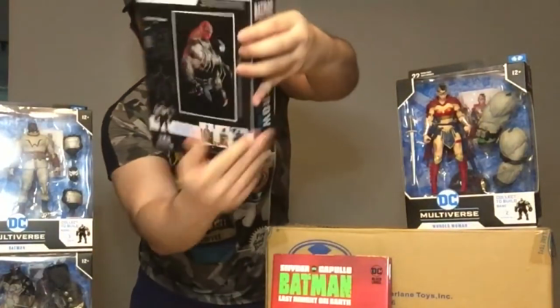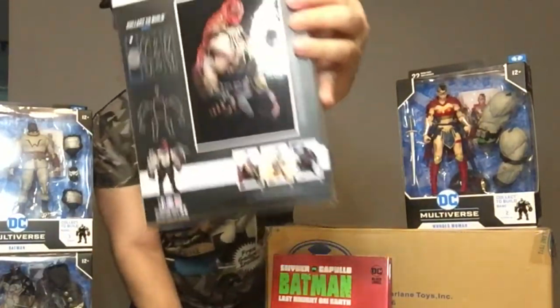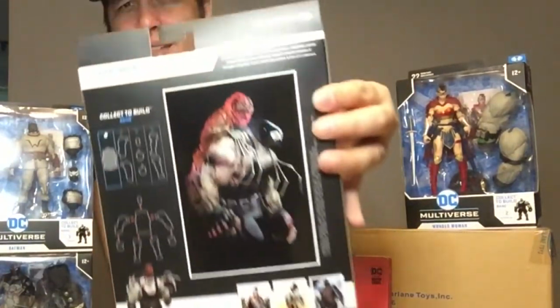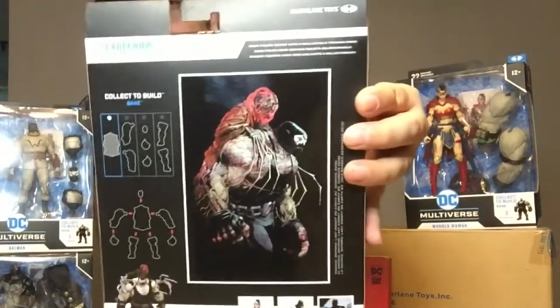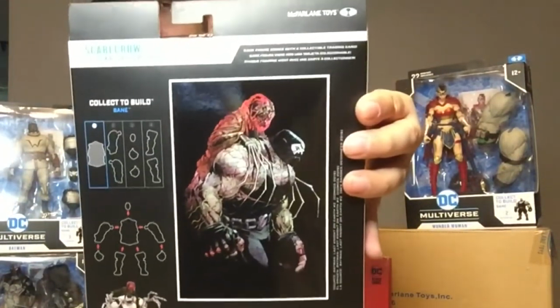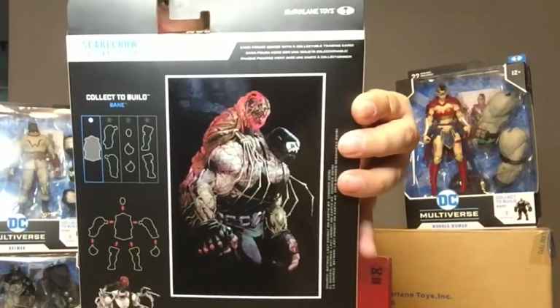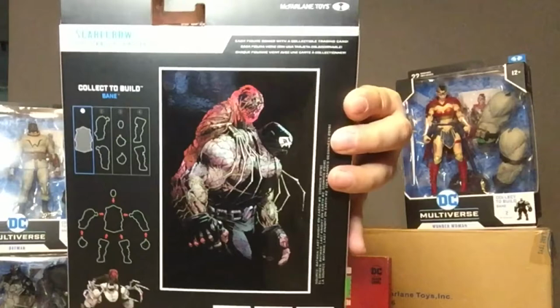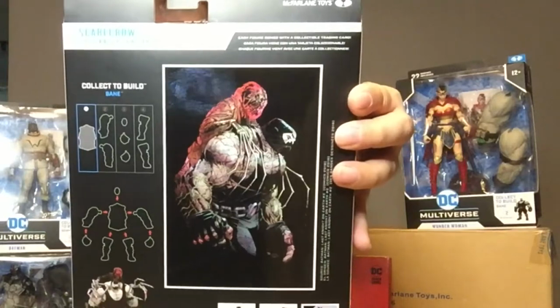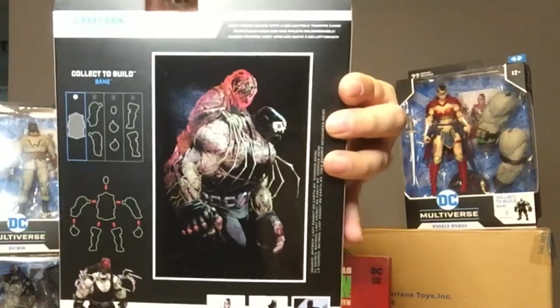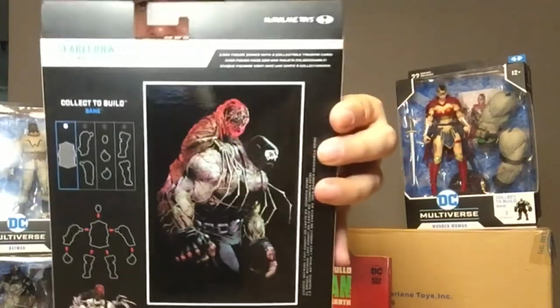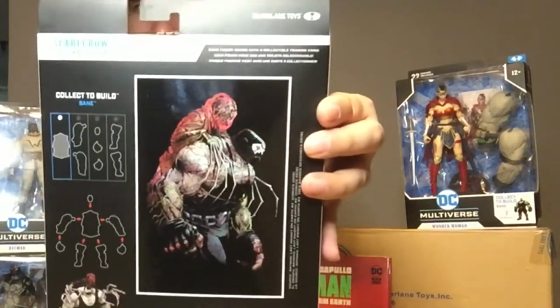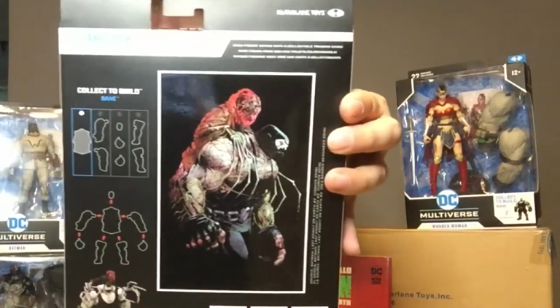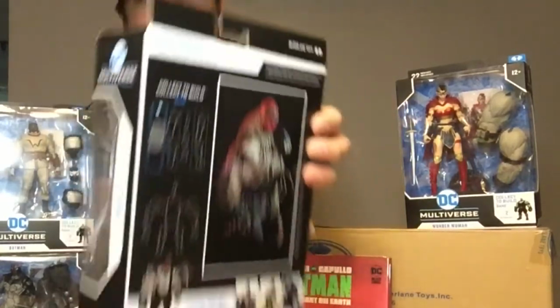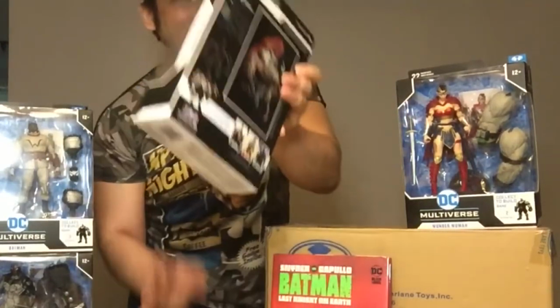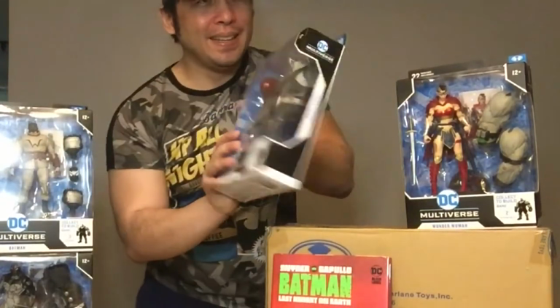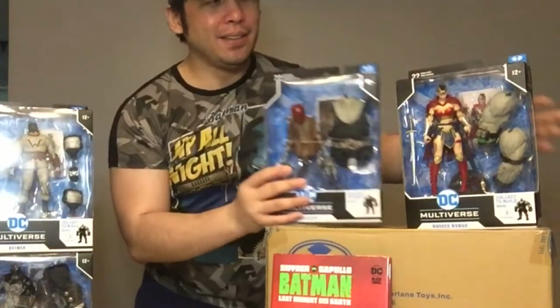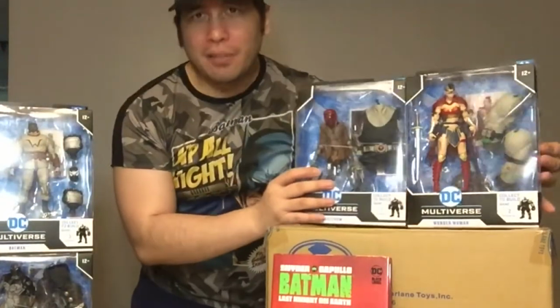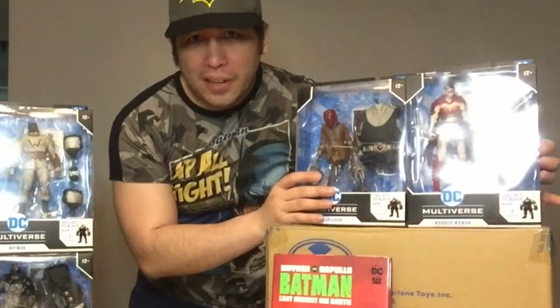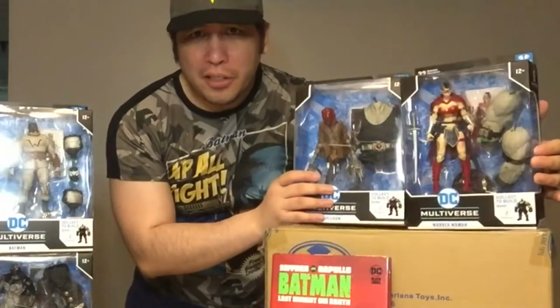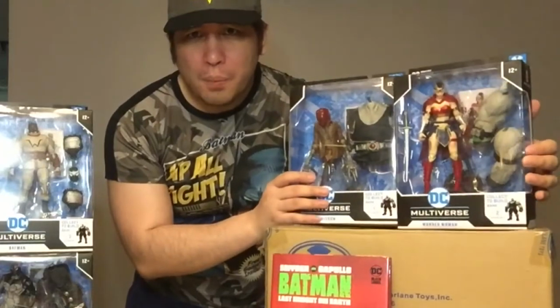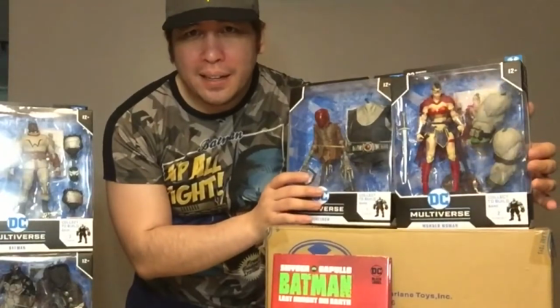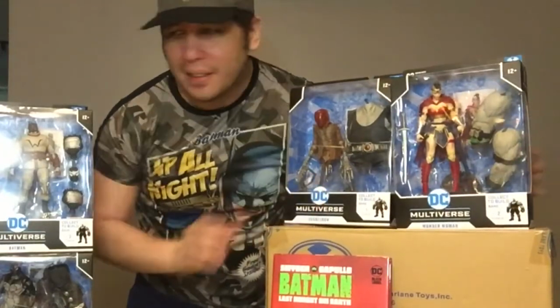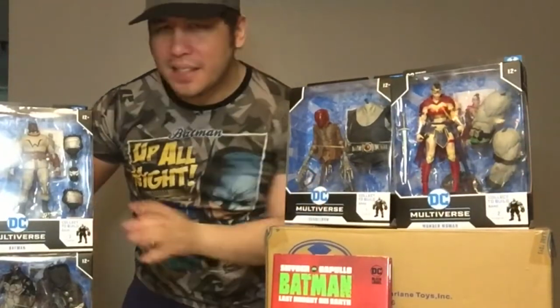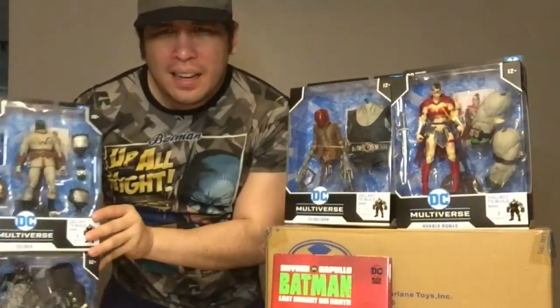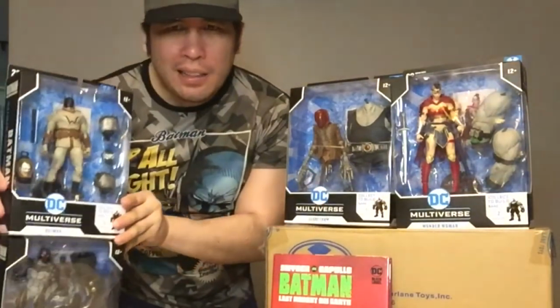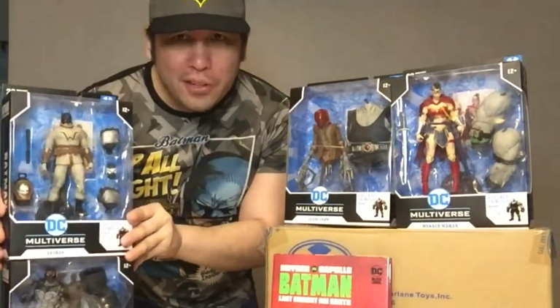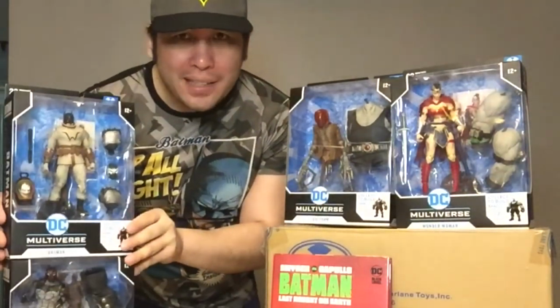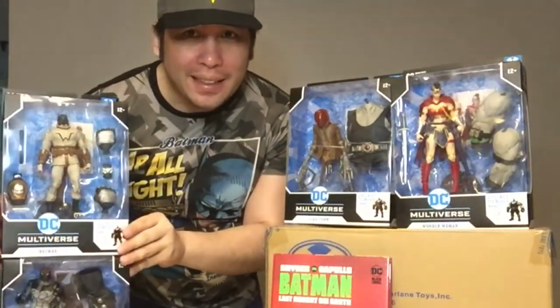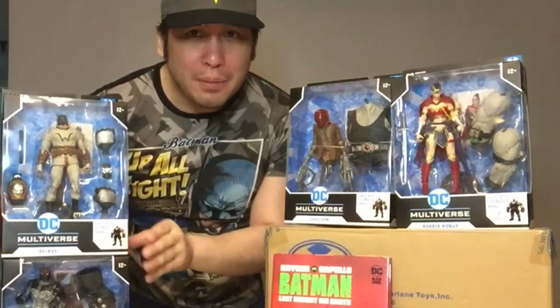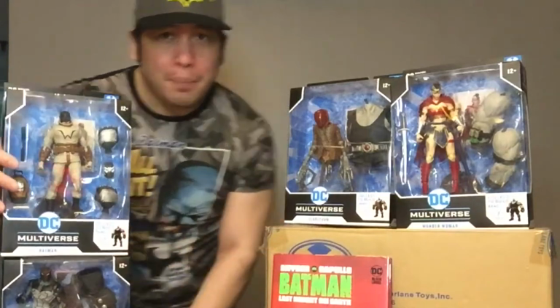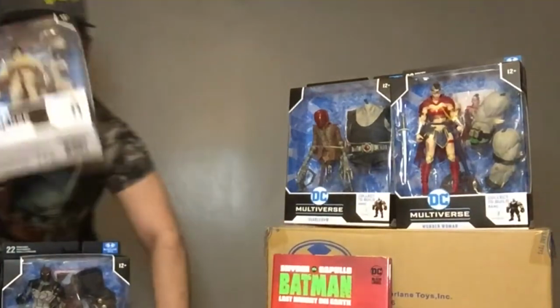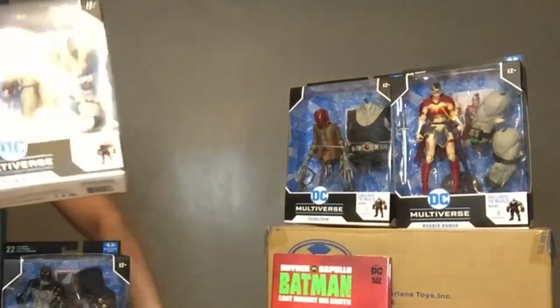When you build Bane, Scarecrow rides in the back of Bane — basically as a sidekick. So here are the four figures we're going to be opening in this long overdue unboxing.